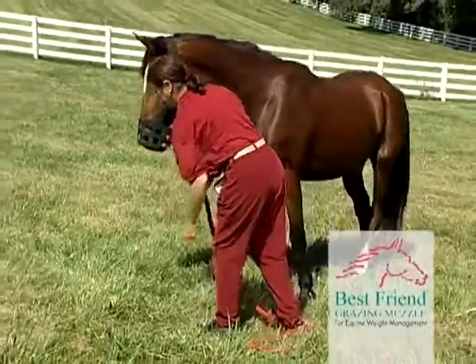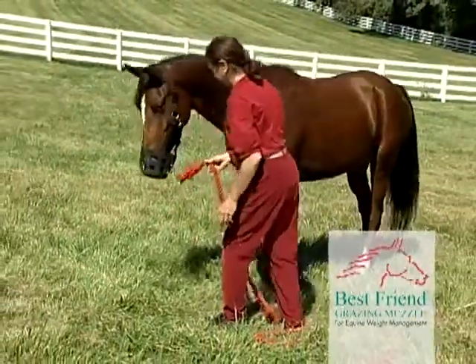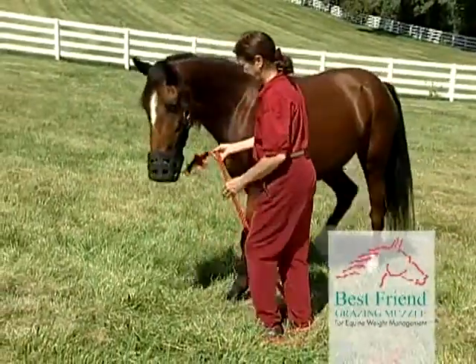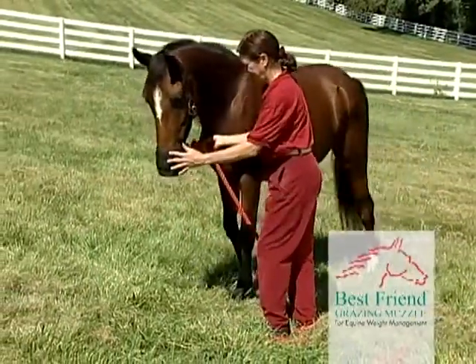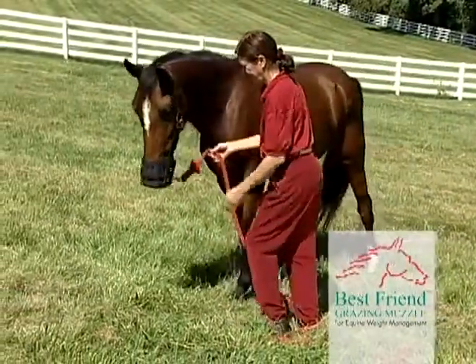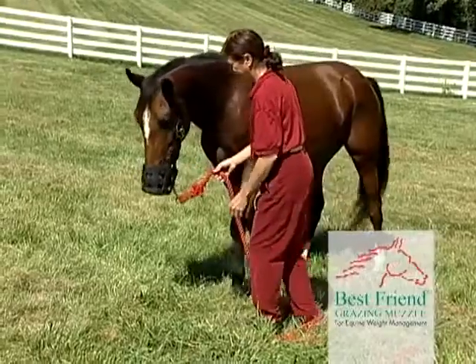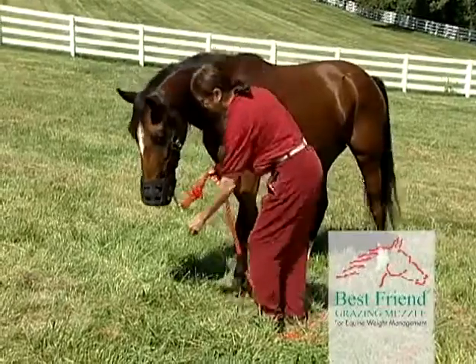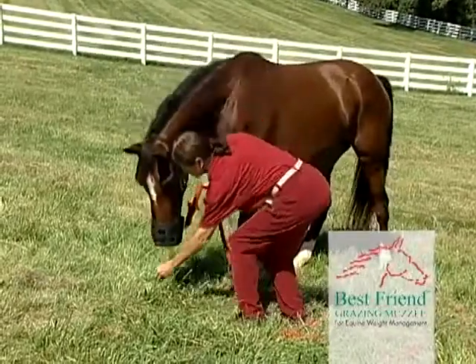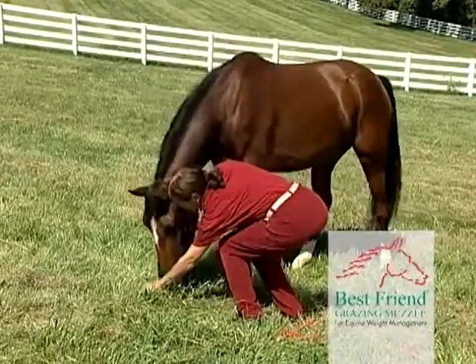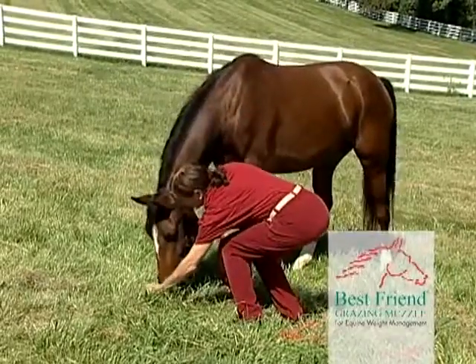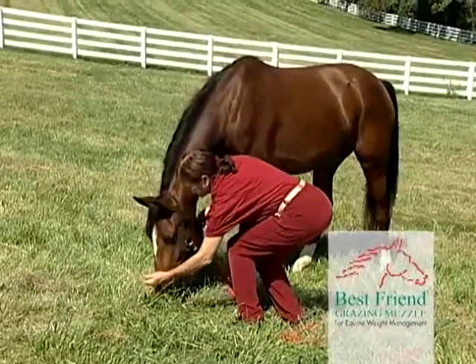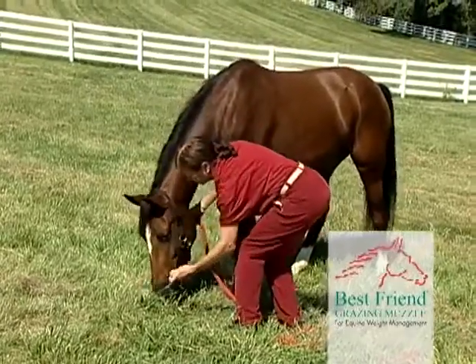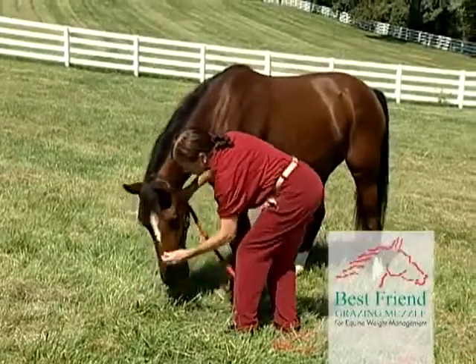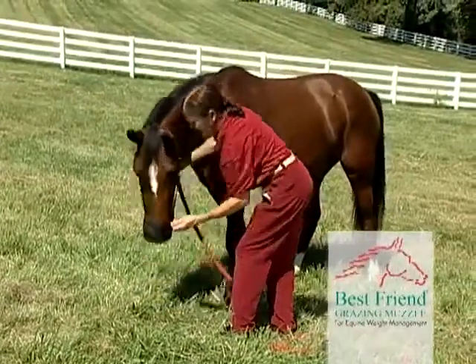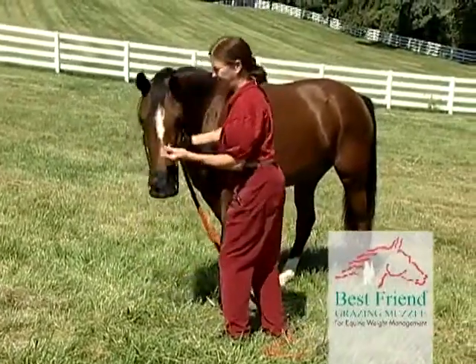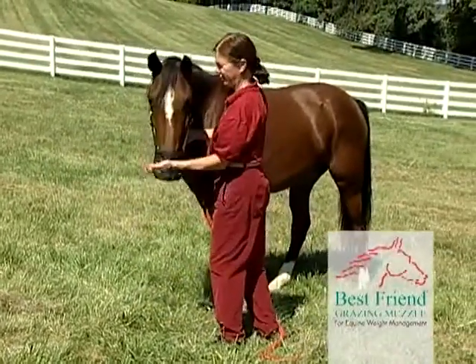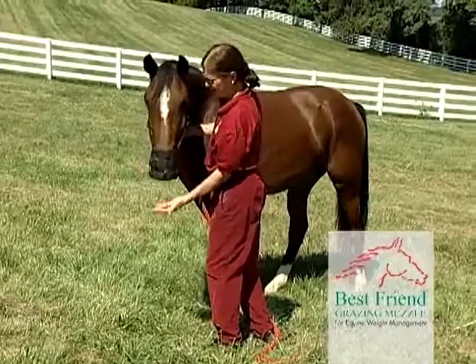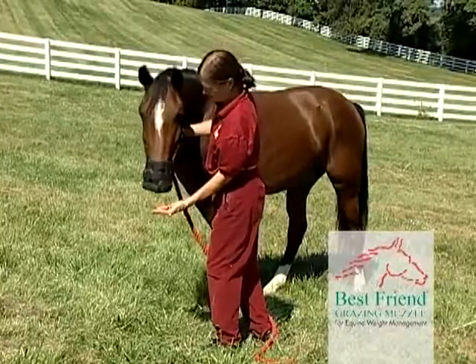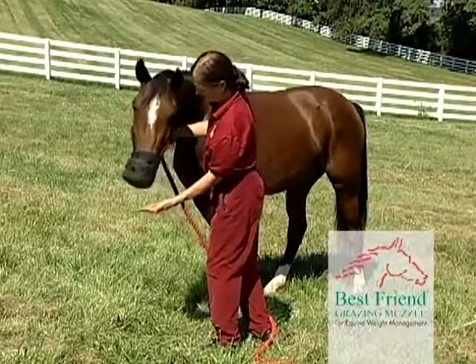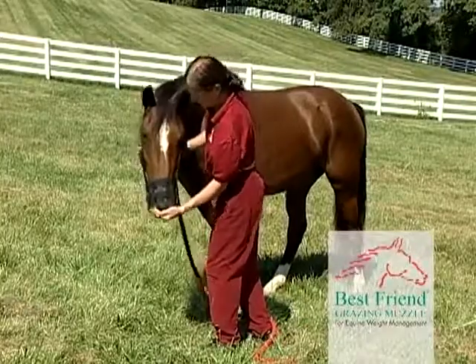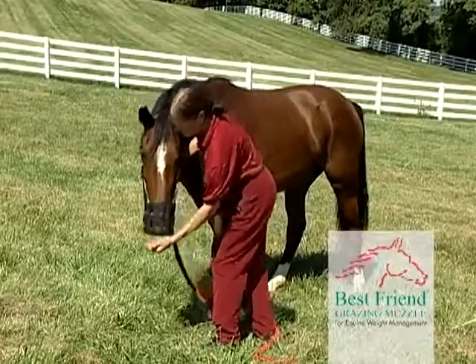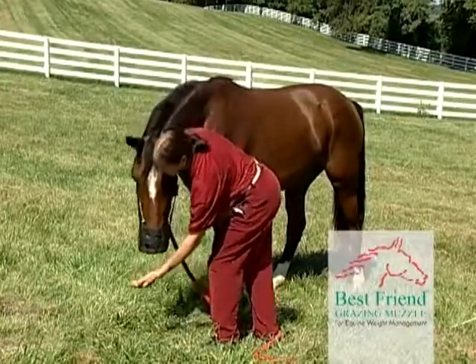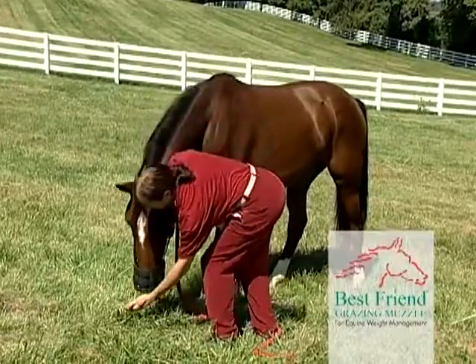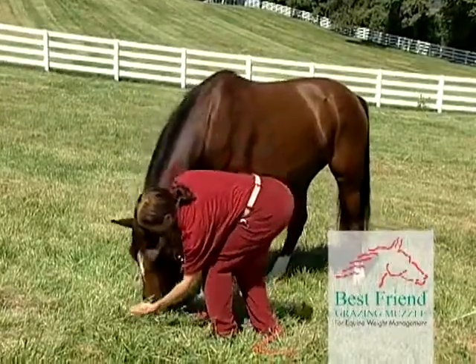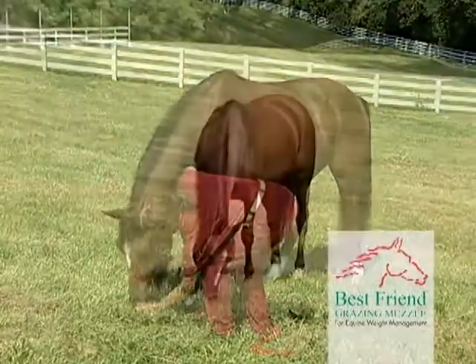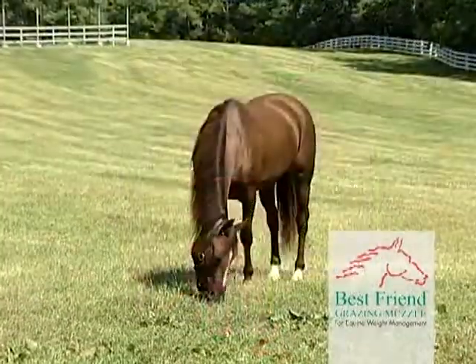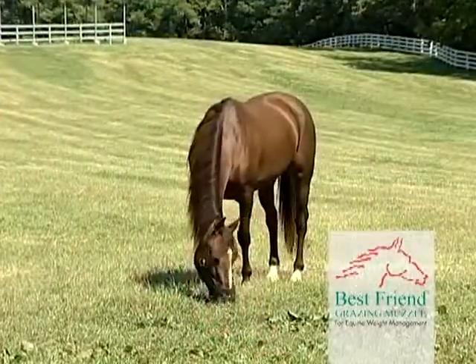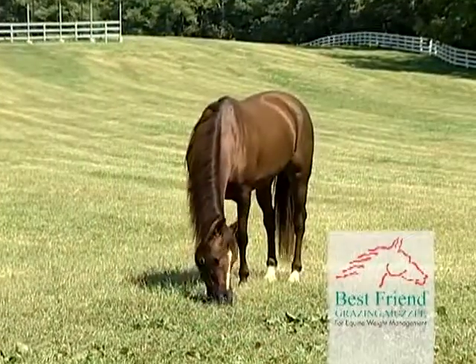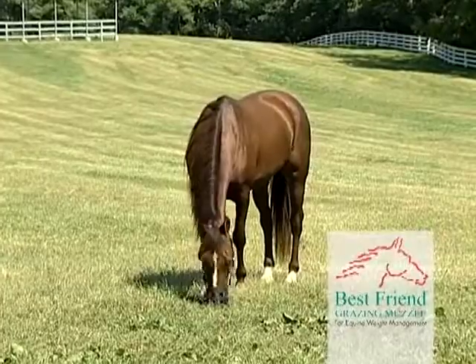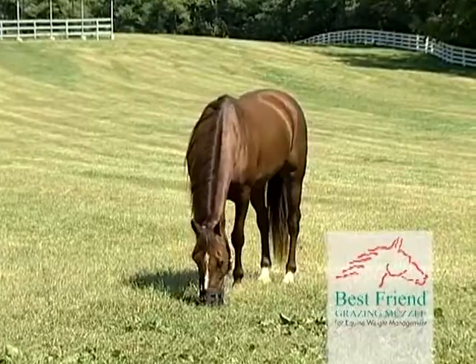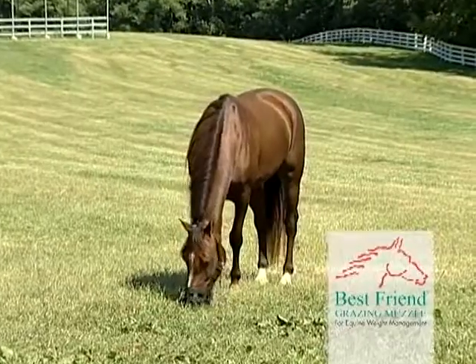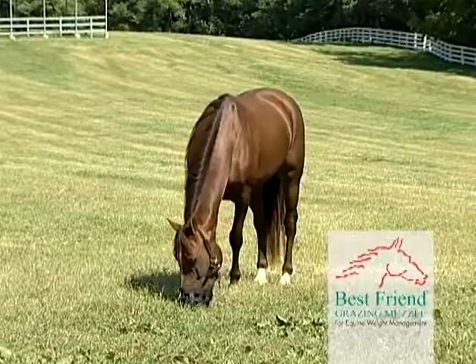Then lower the horse's head to the pasture grass. The horse will begin to graze, only eating the grass that he can receive through the controlled intake opening. The horse now has the freedom to graze independently.